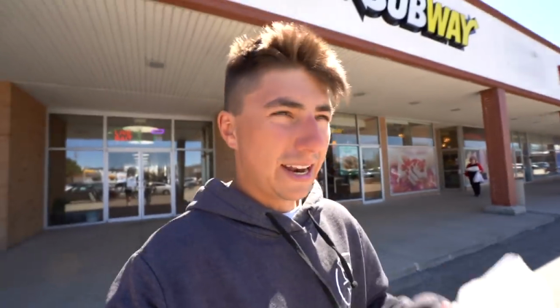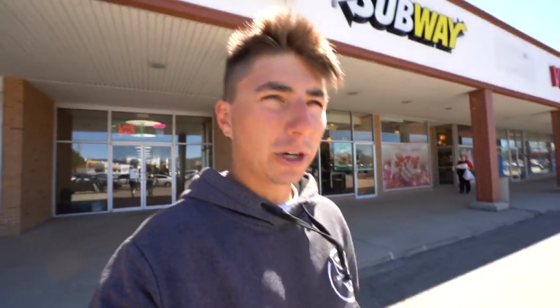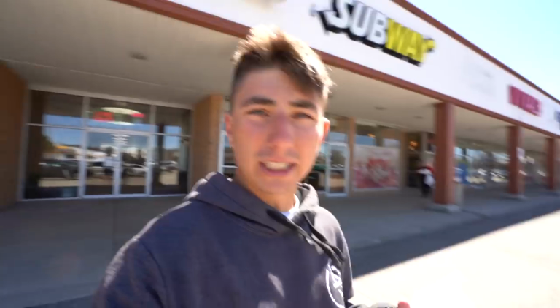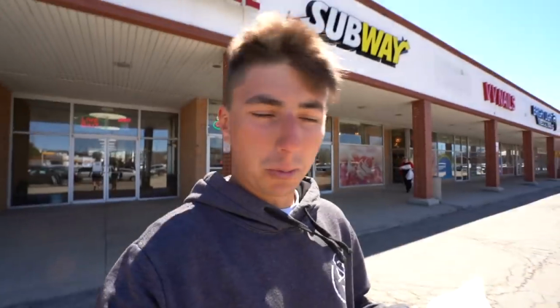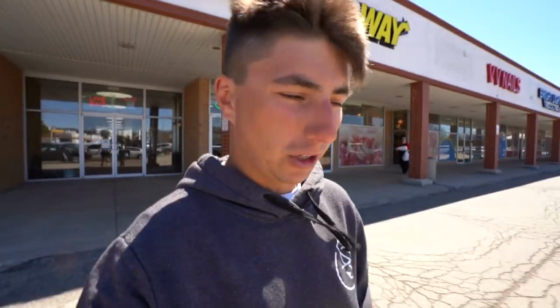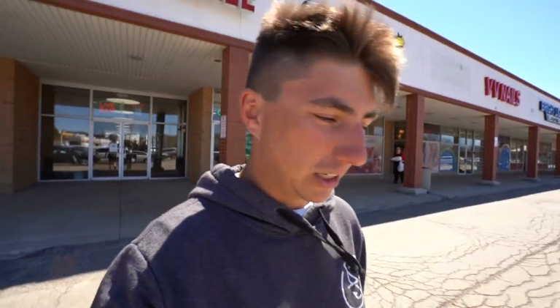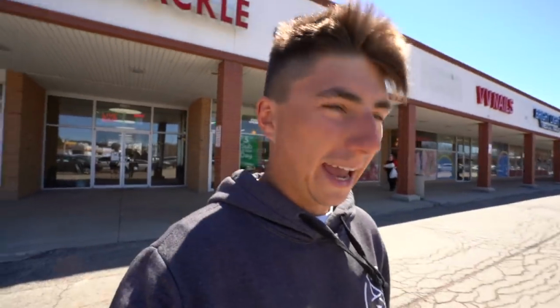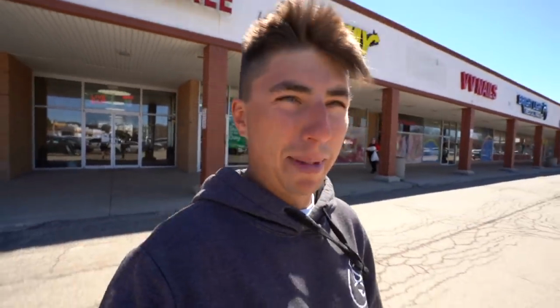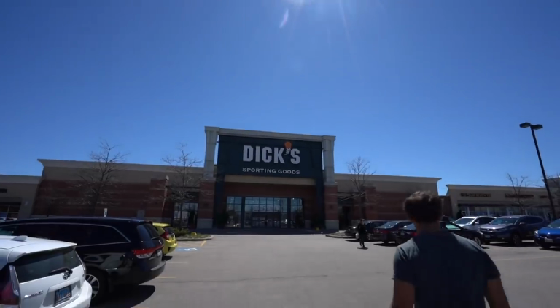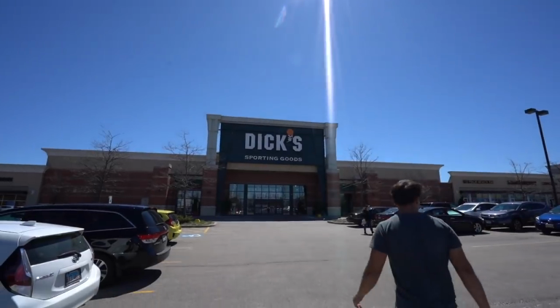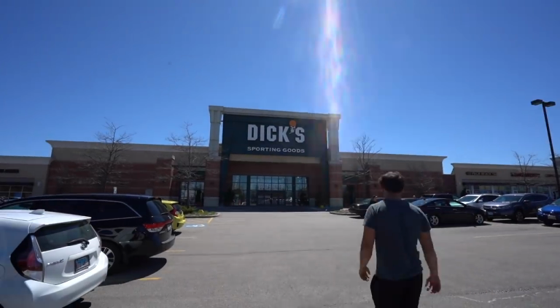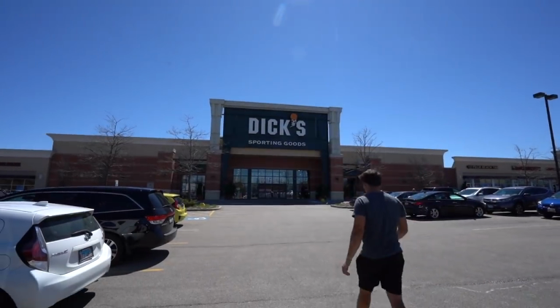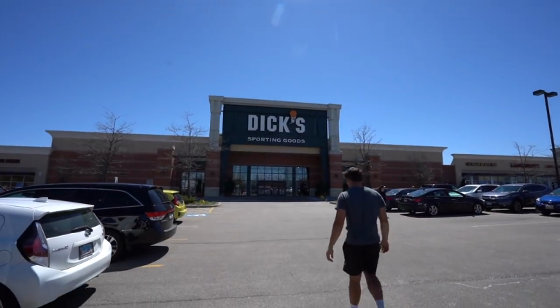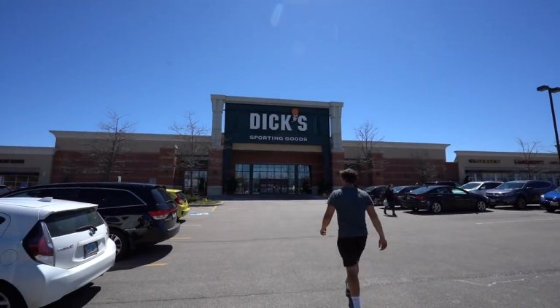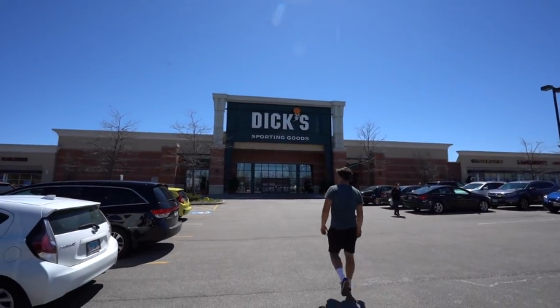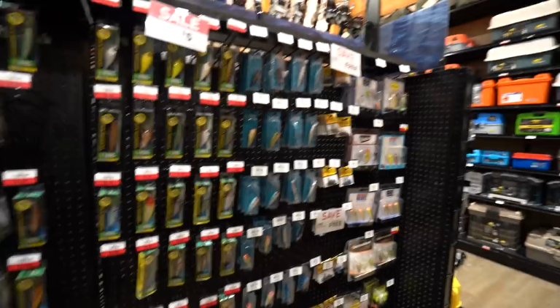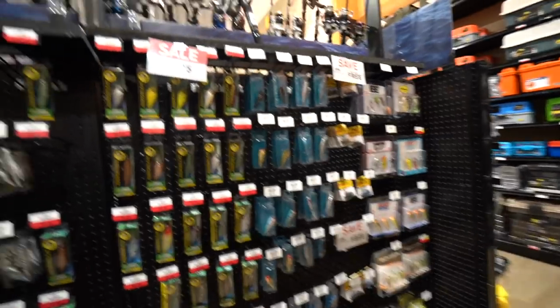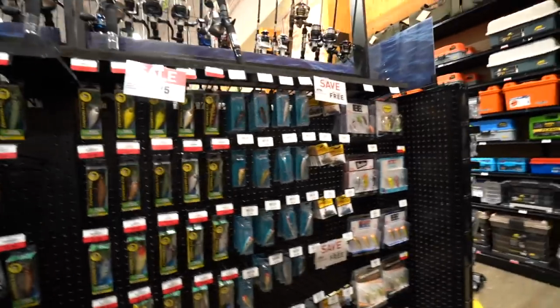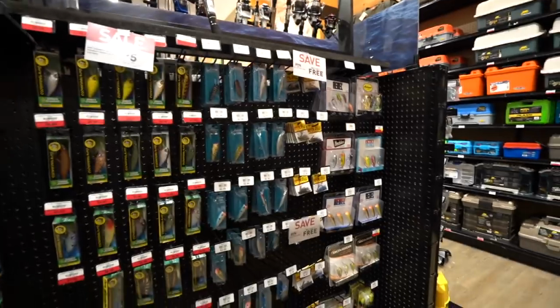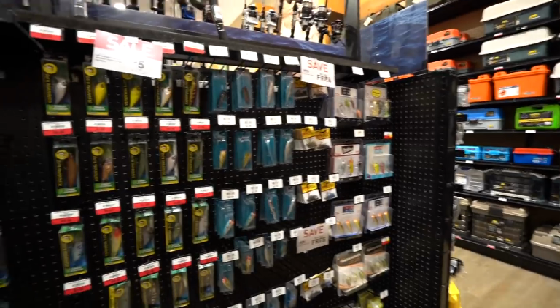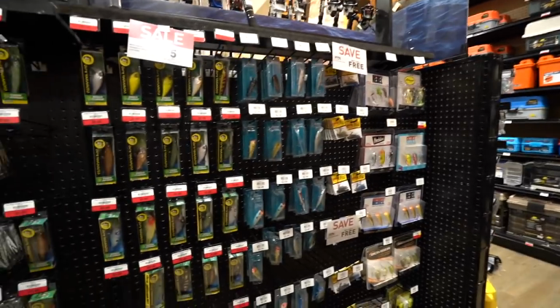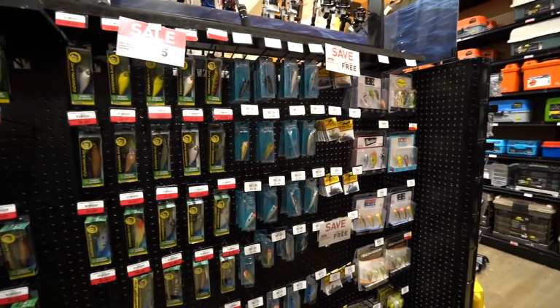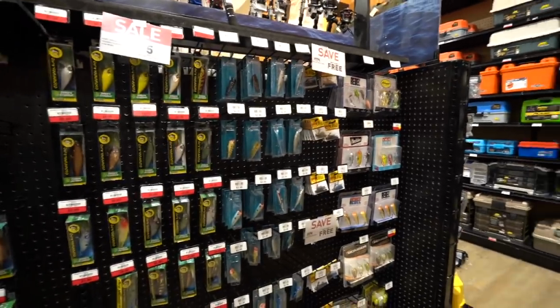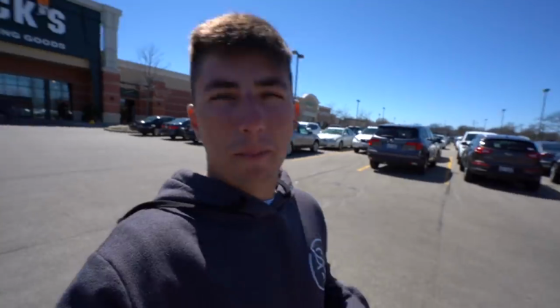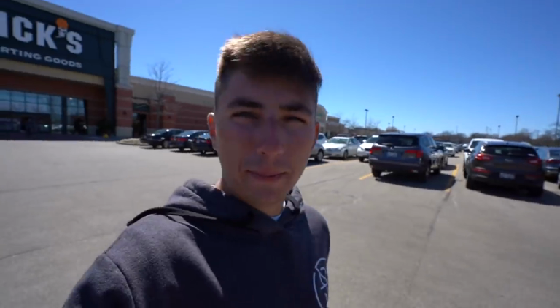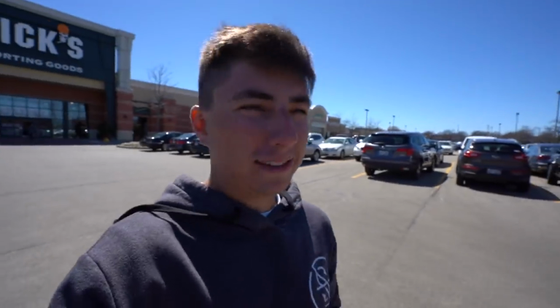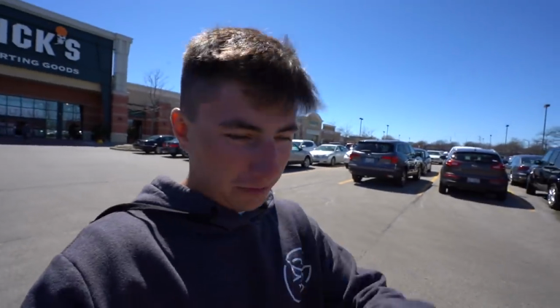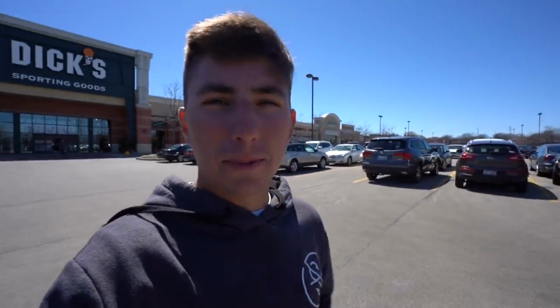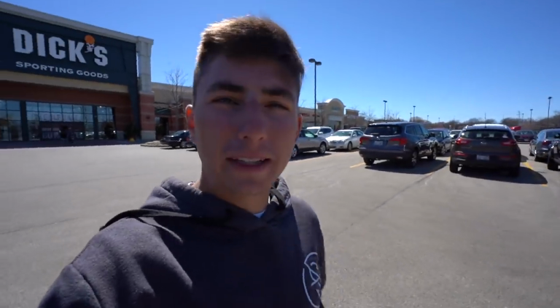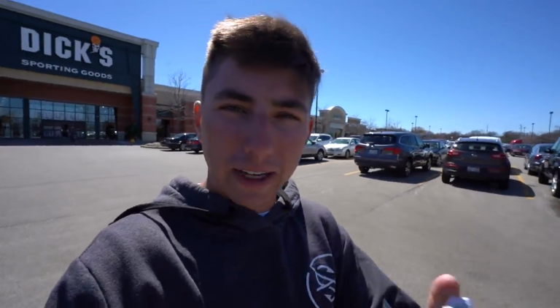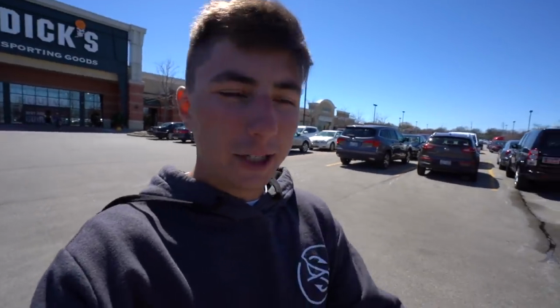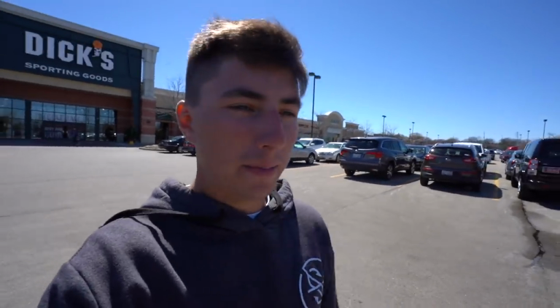Now we're gonna go to a different store. That was a specialty bass fishing store — now we're going to Dick's Sporting Goods and Matt's gonna pick out his lures for three bucks. Oh wow, that is cheap. Bought the baits, got the equipment.